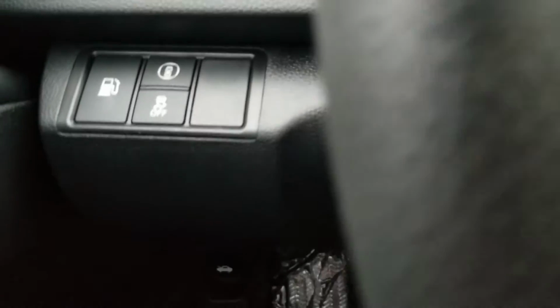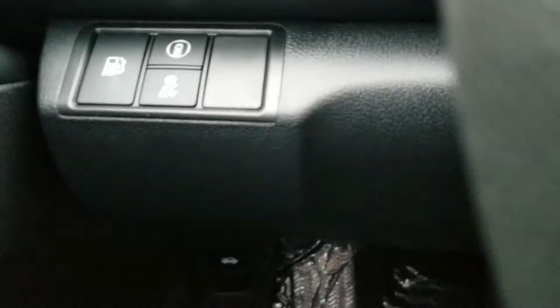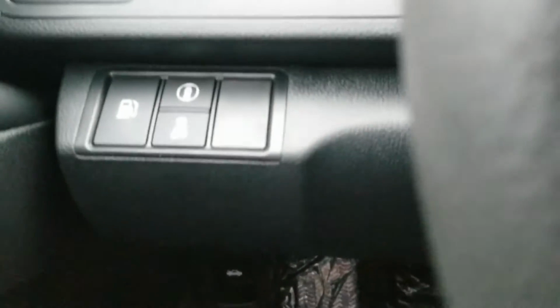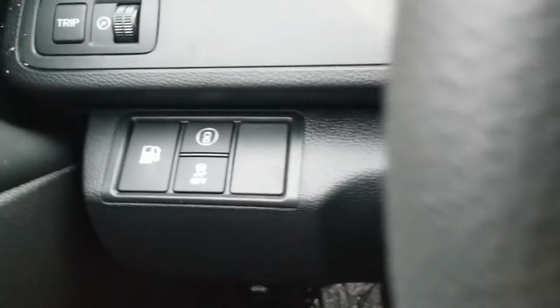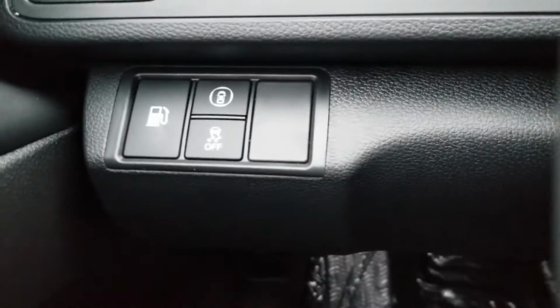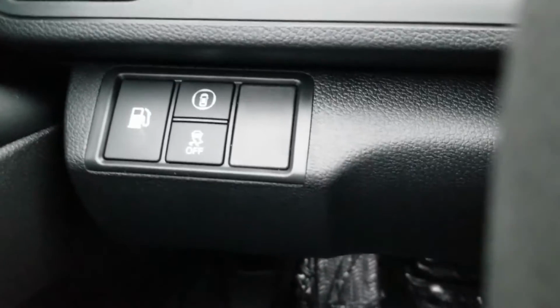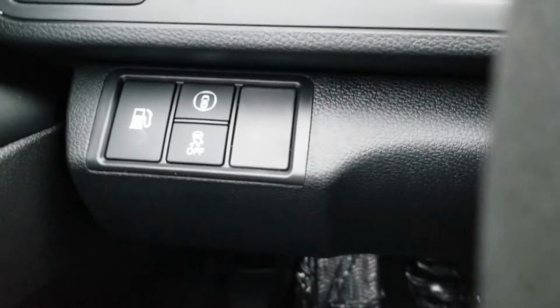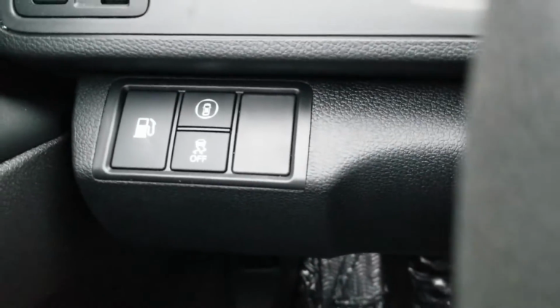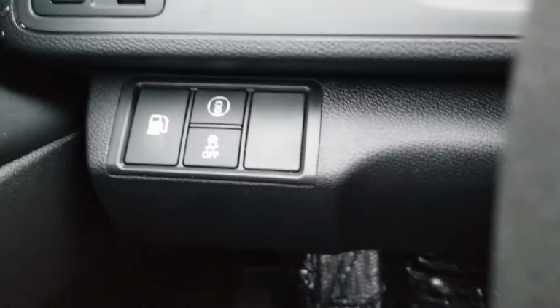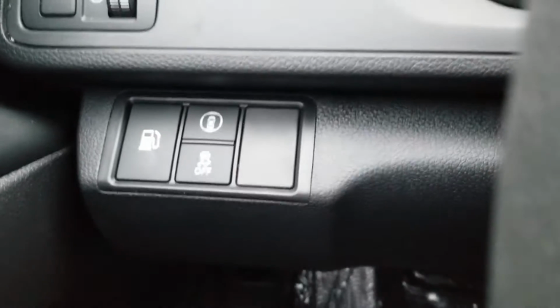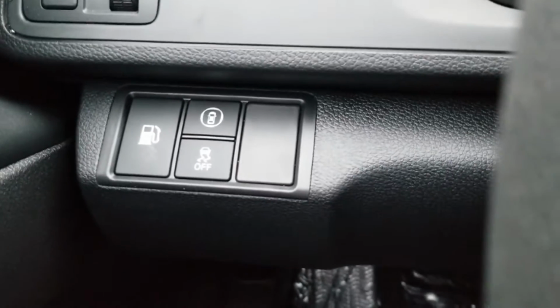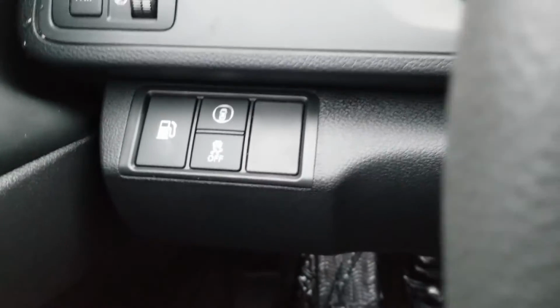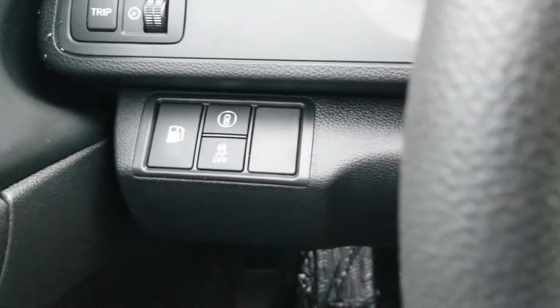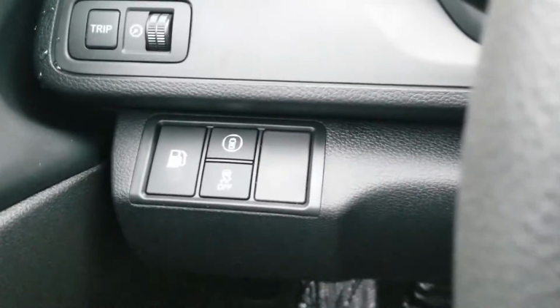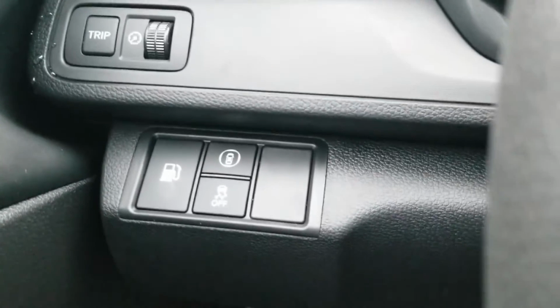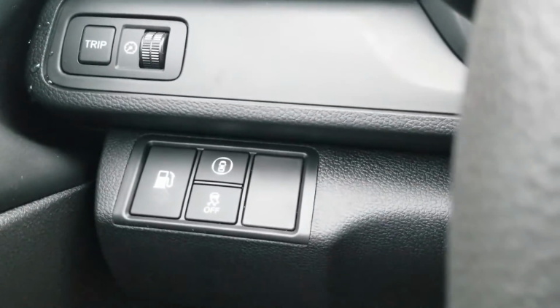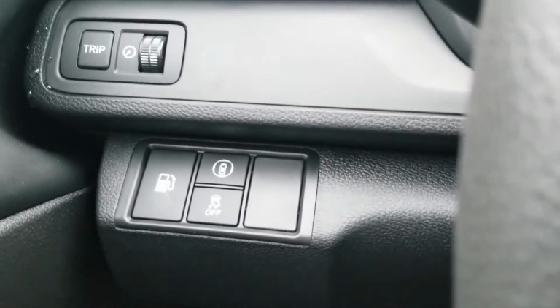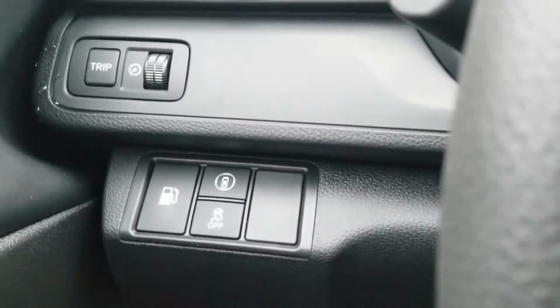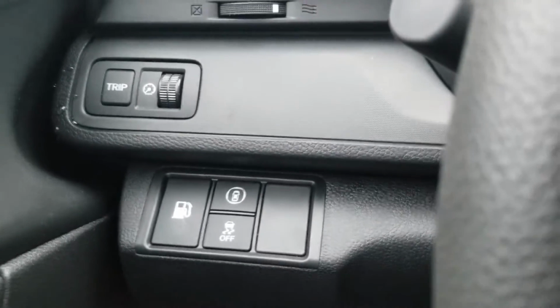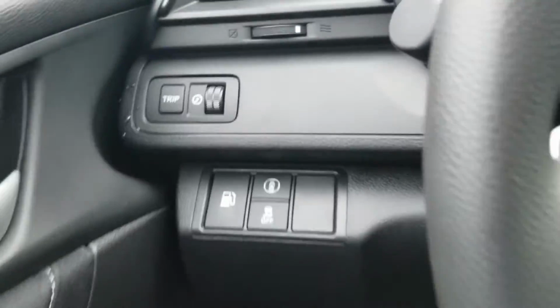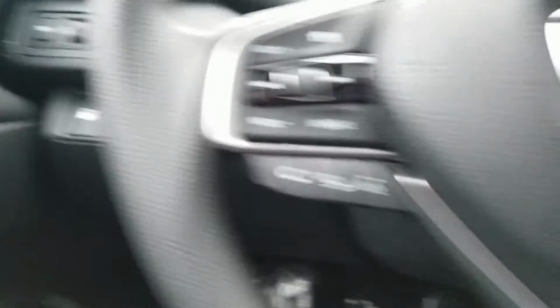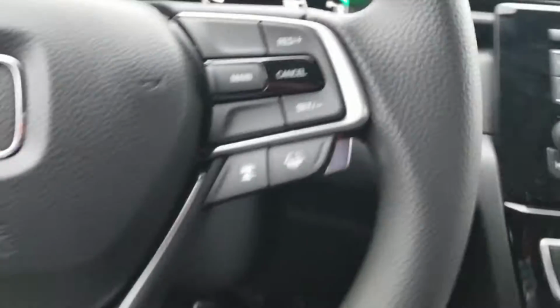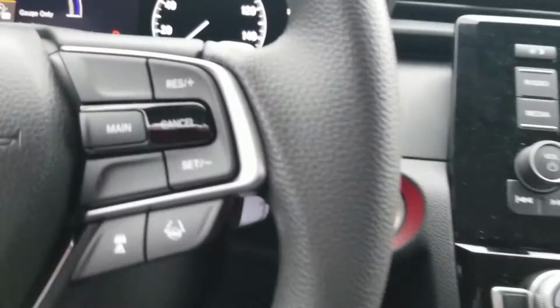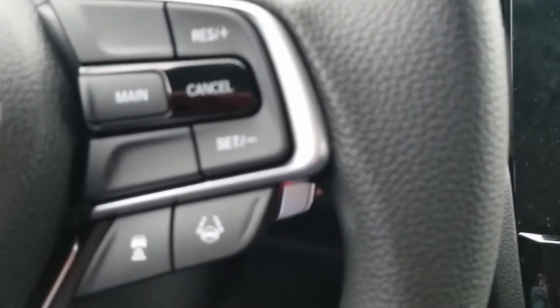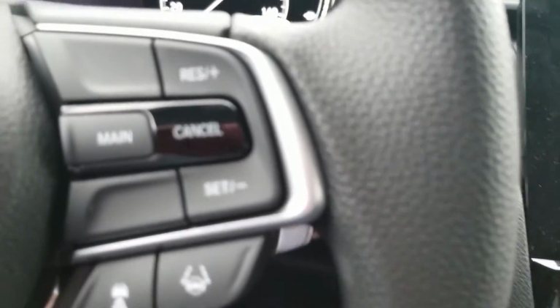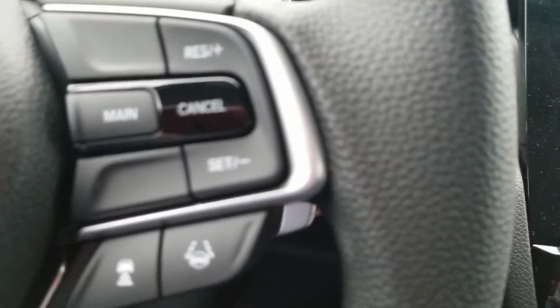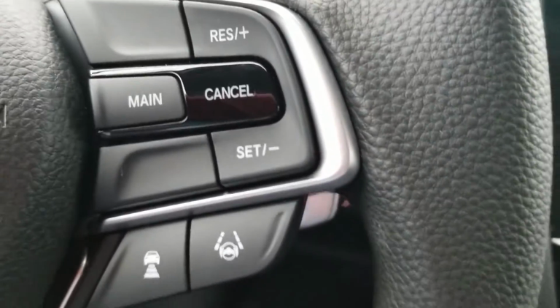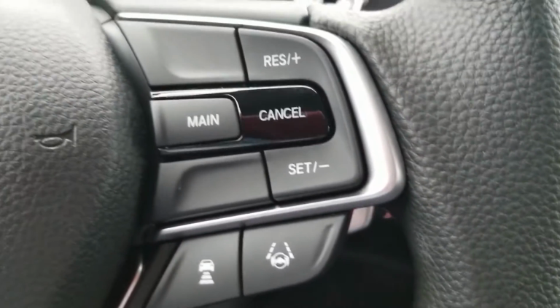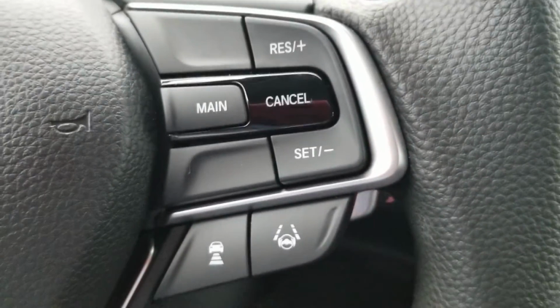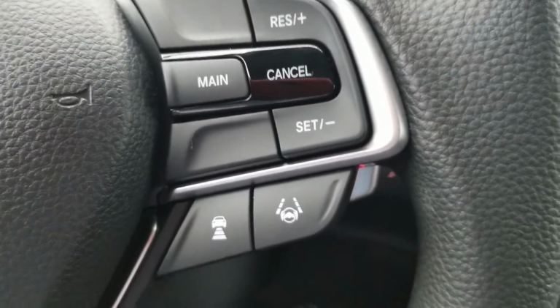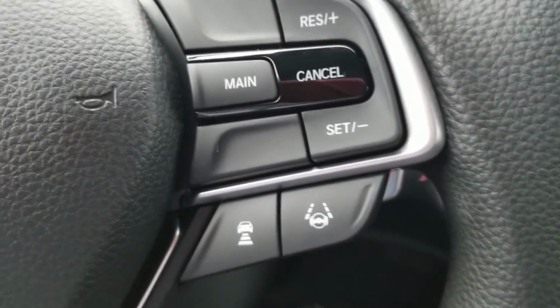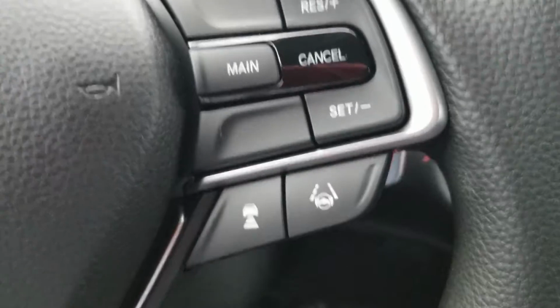Over here is your cap release for your gas. Lane departure mitigation system, frontal crash mitigation system, trip monitor. And there's your cruise control, adaptive cruise control, lane keep assist.